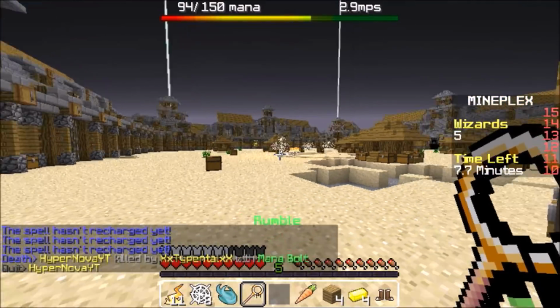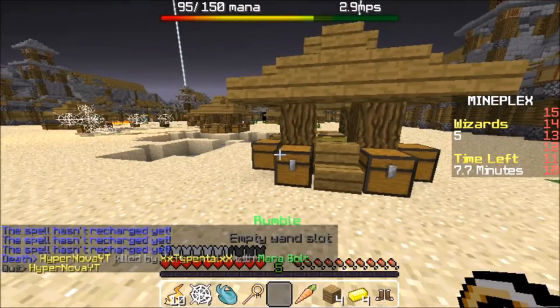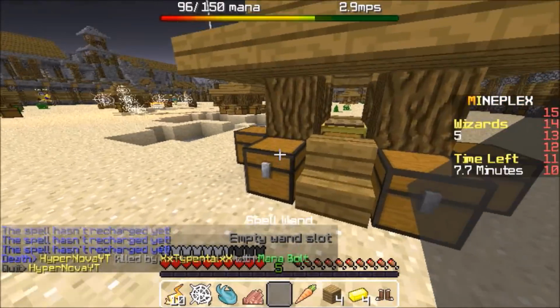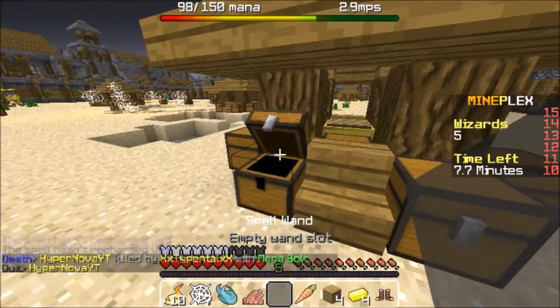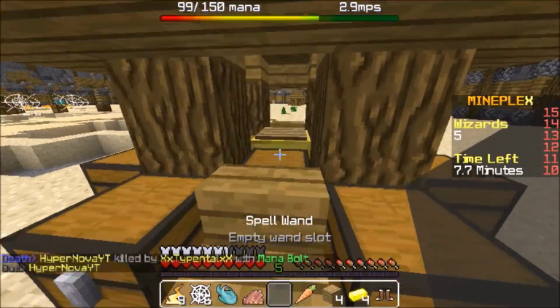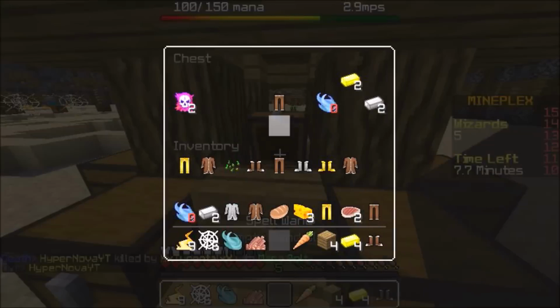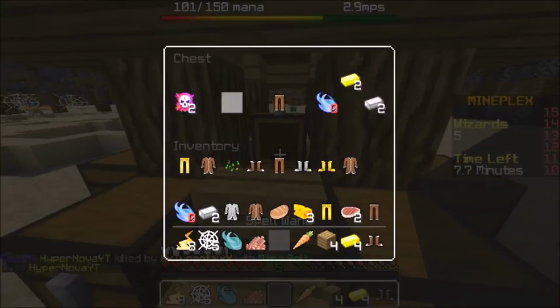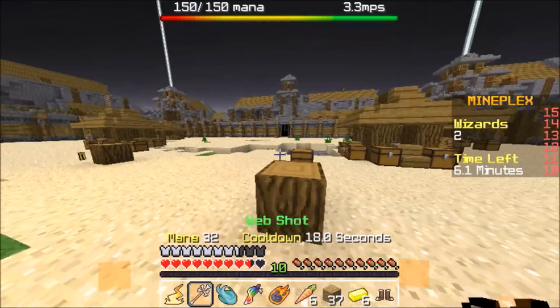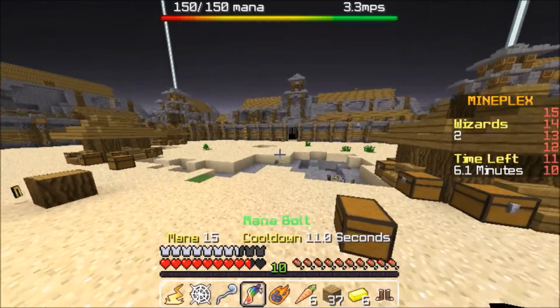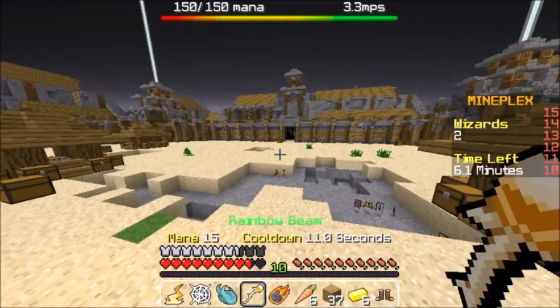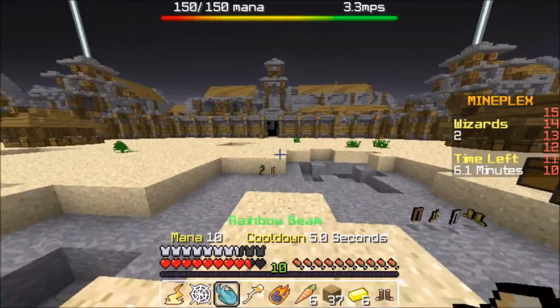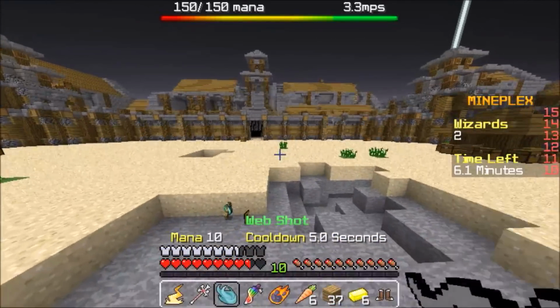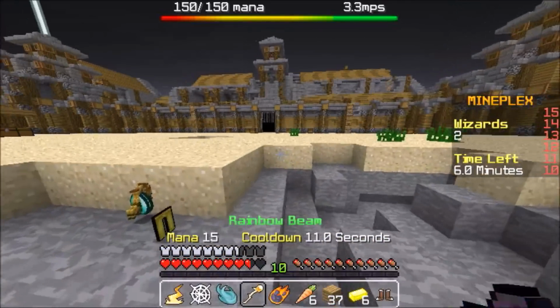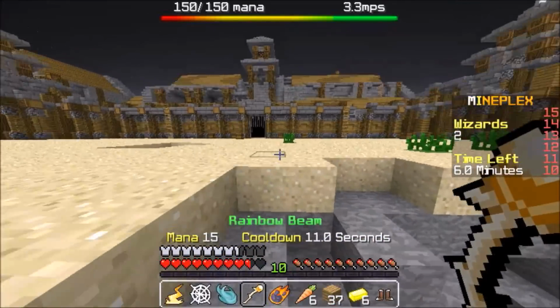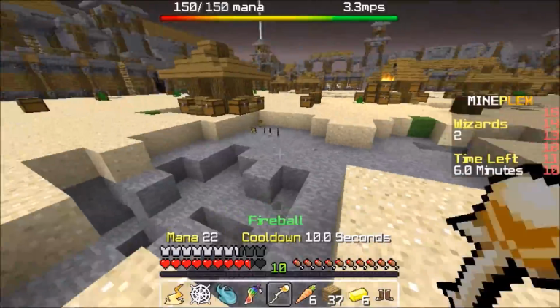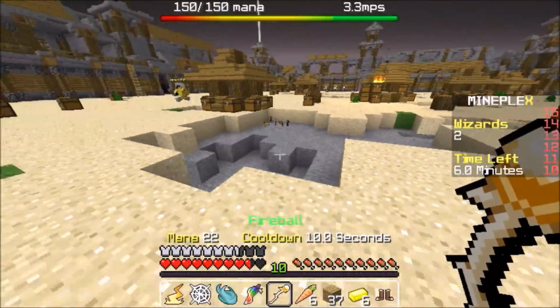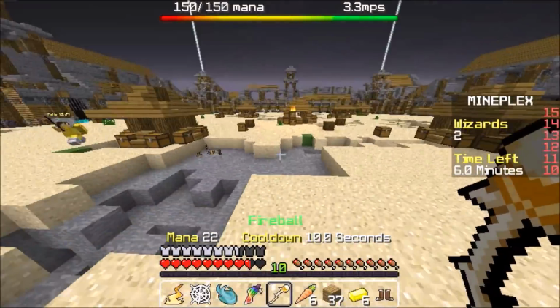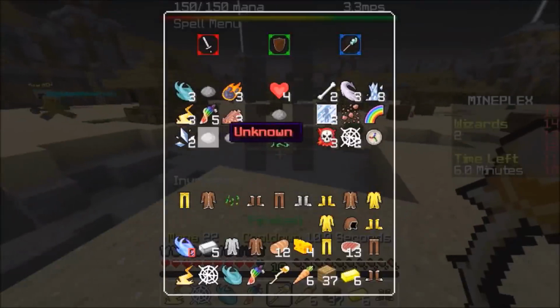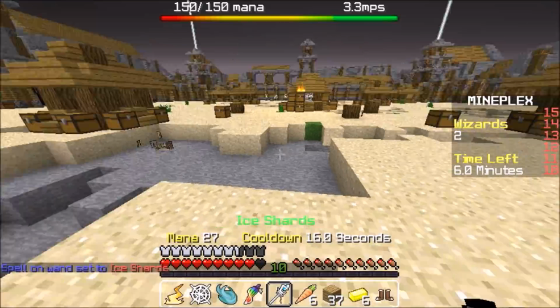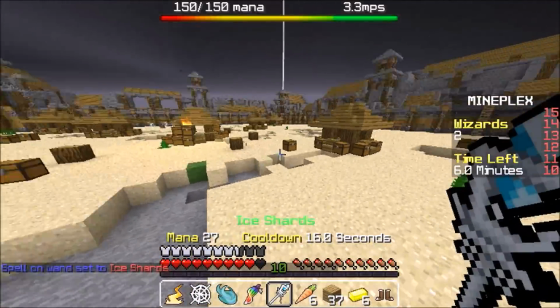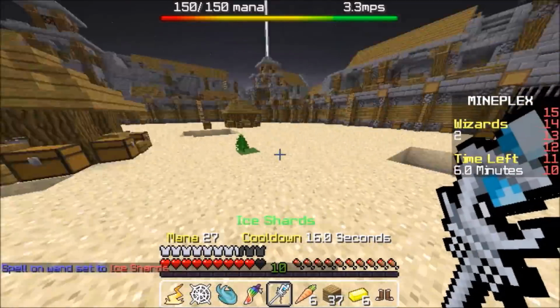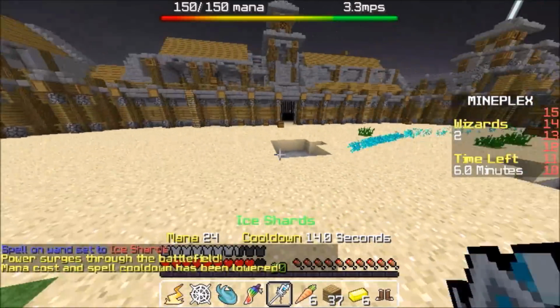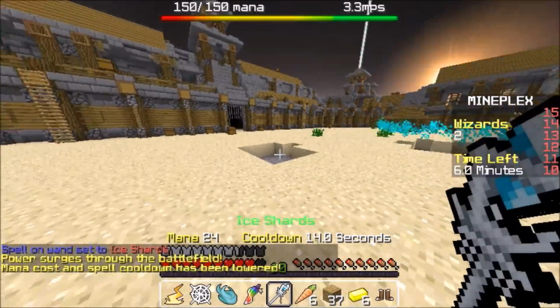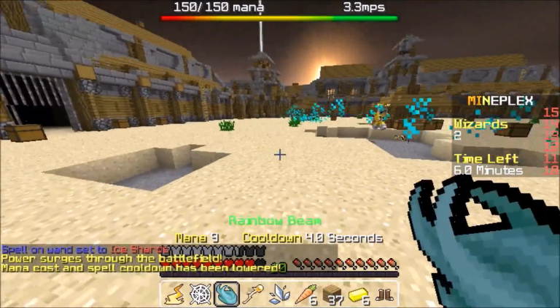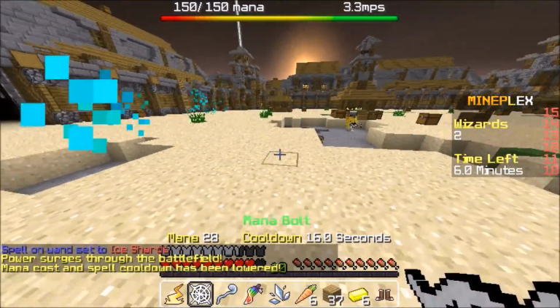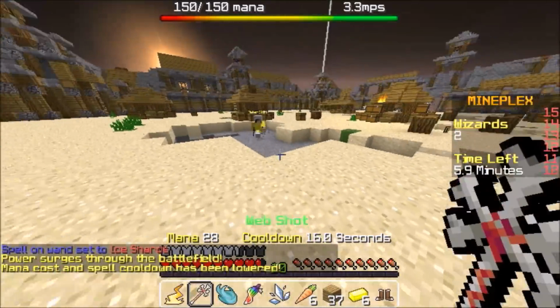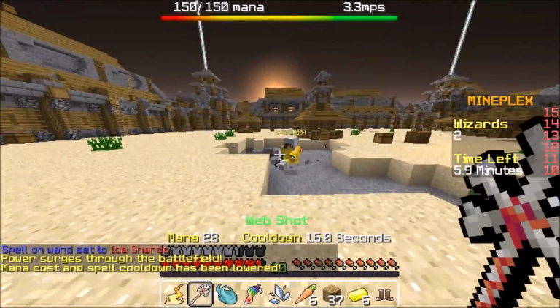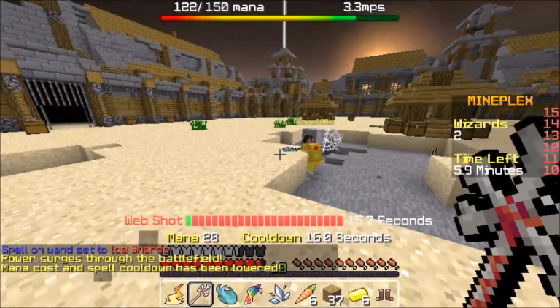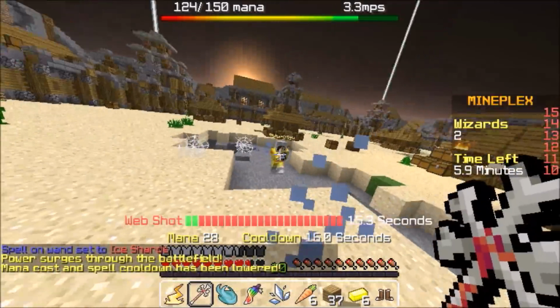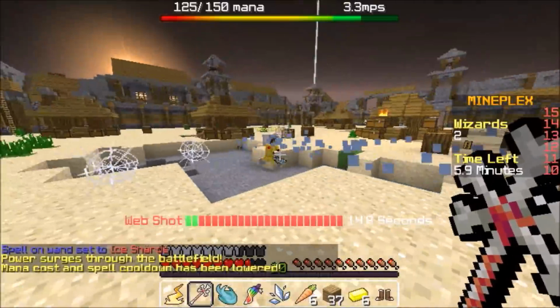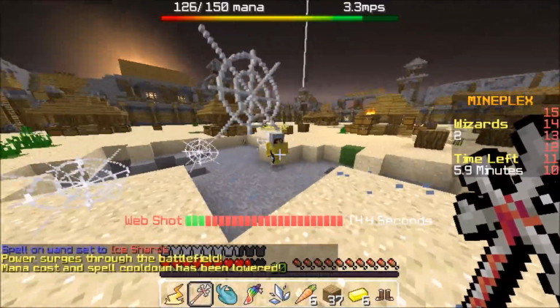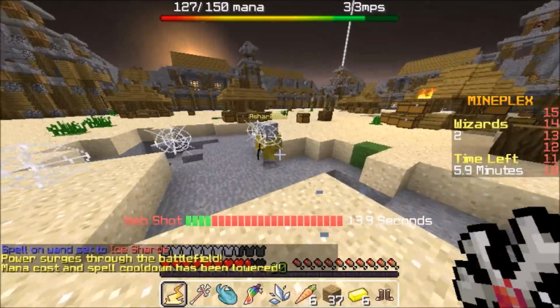I recommend using Spectral Arrow and Ice Shards as your follow-up weapons because Rainbow Beam and Mana Bolt won't actually go through the web block. That's why I'm recommending Ice Shards and Spectral Arrow — because they will actually go through the web and hit the enemy.